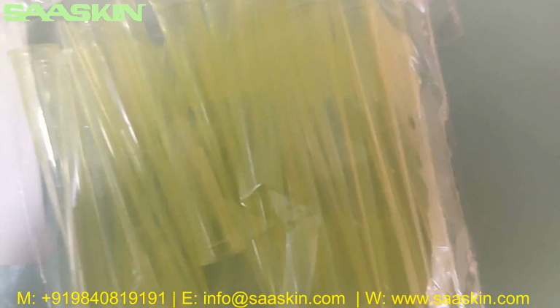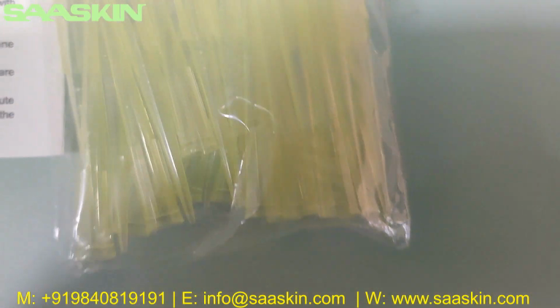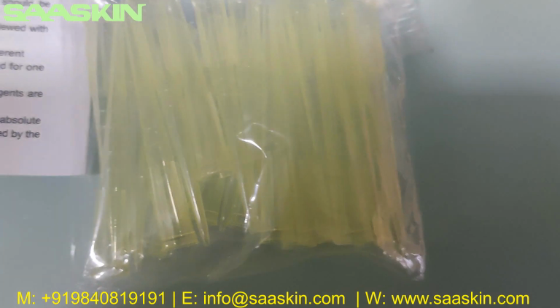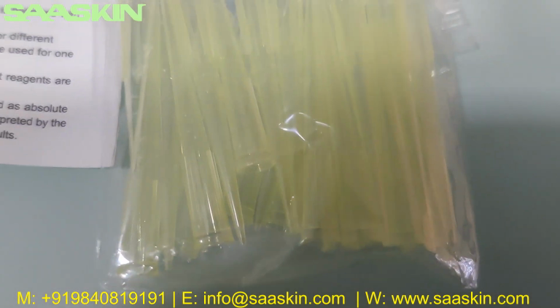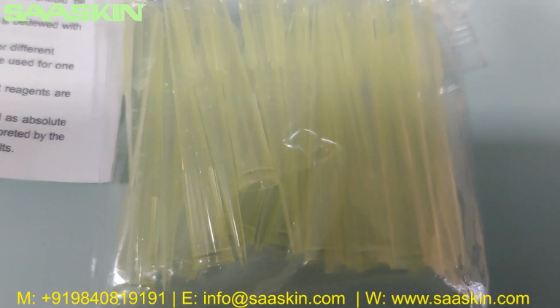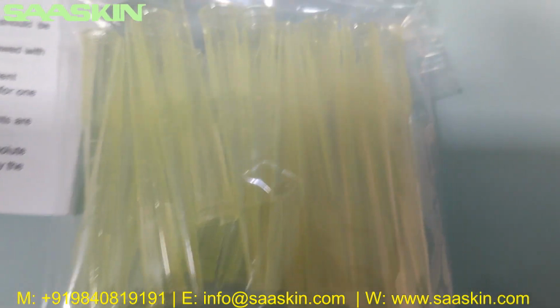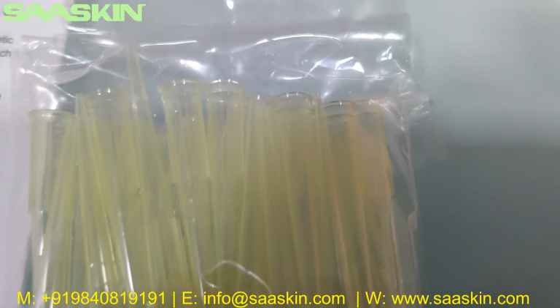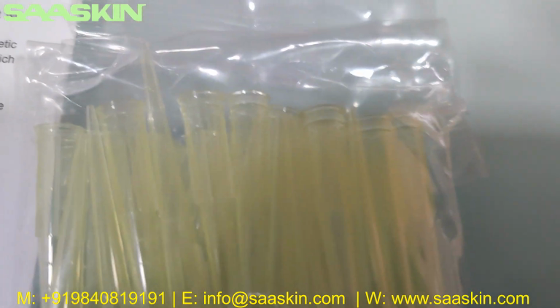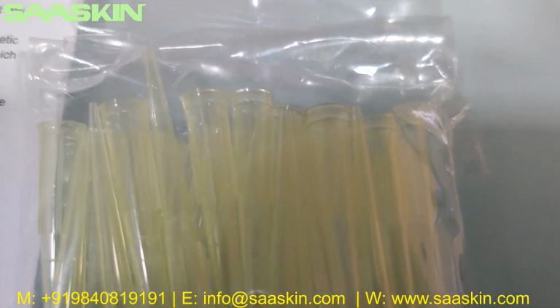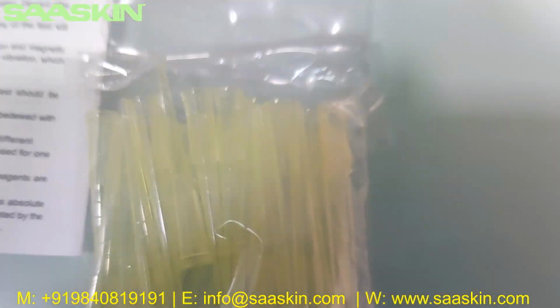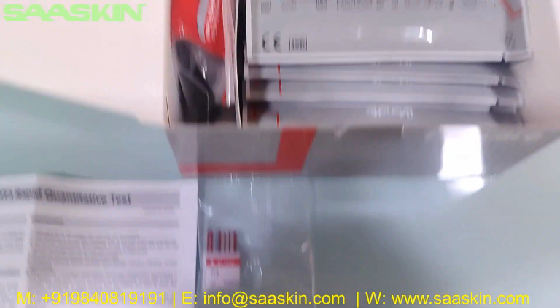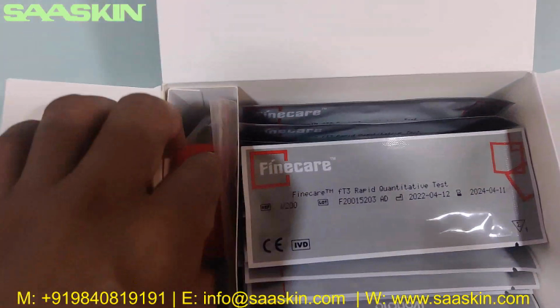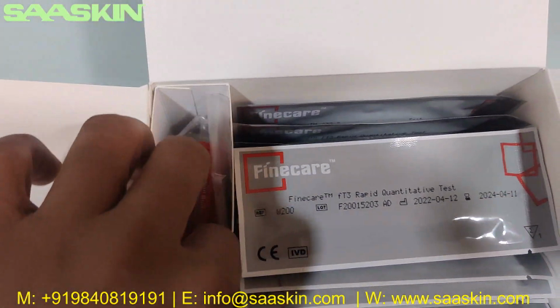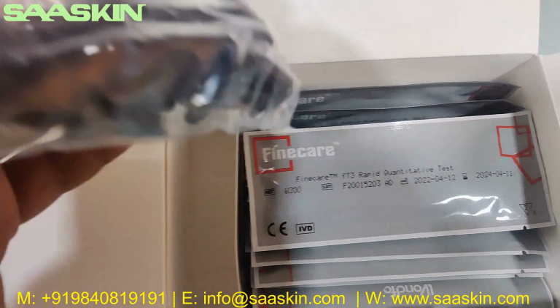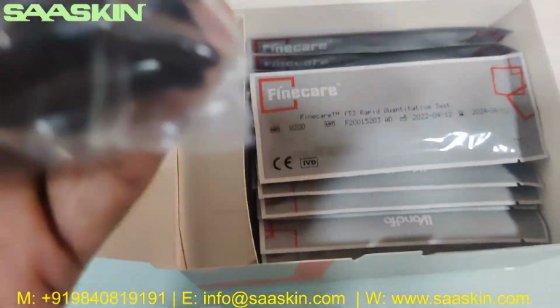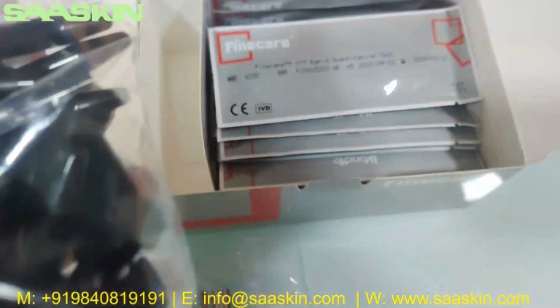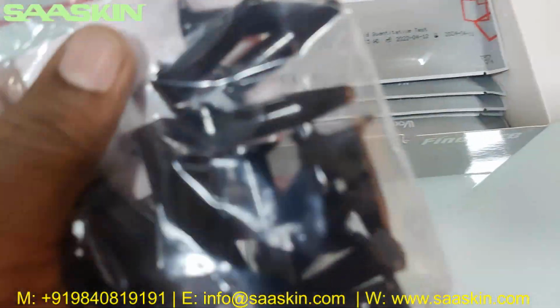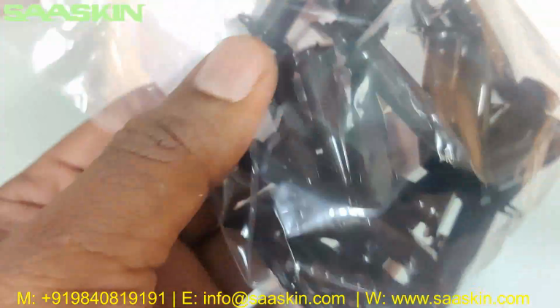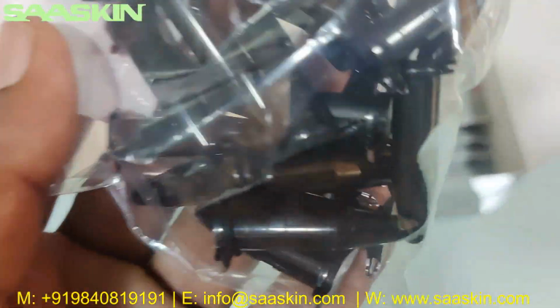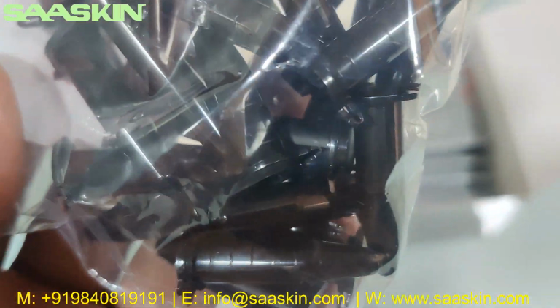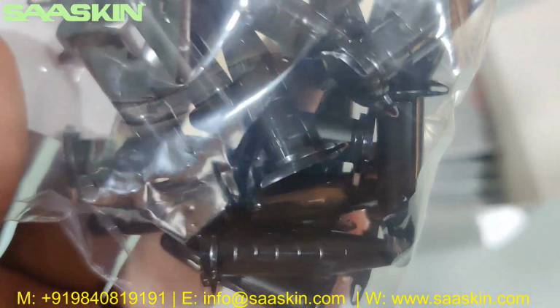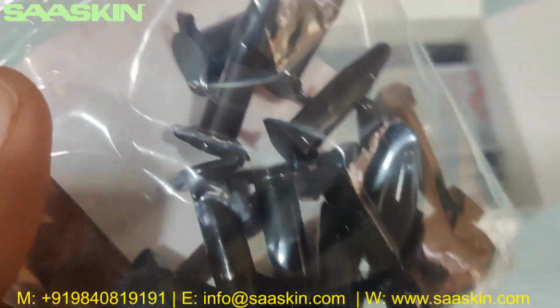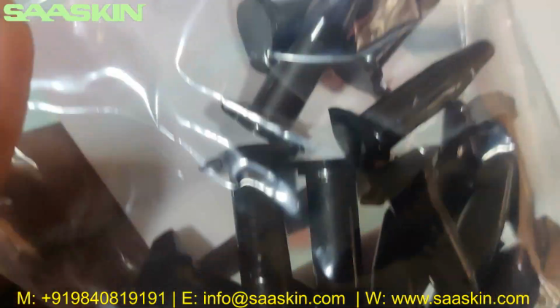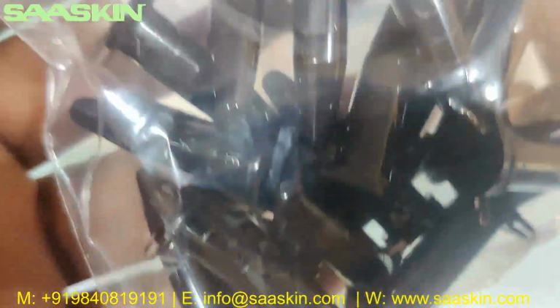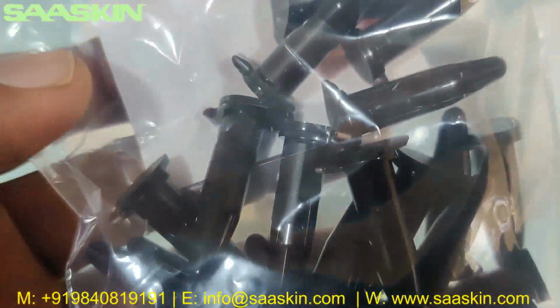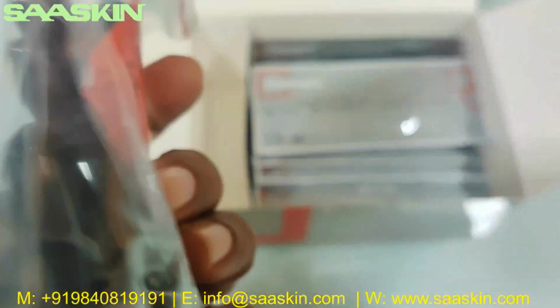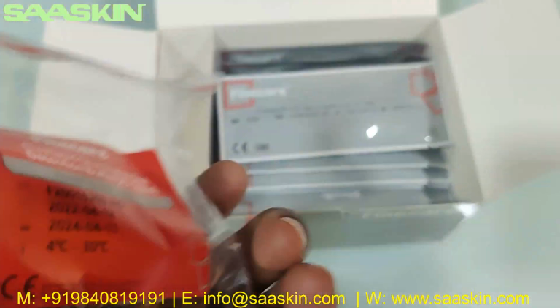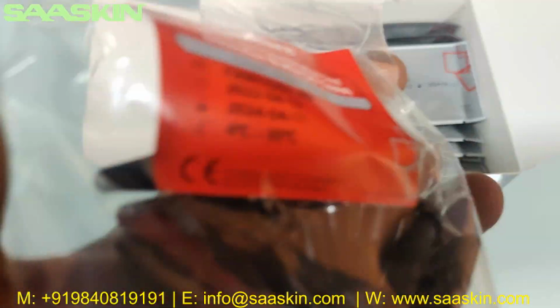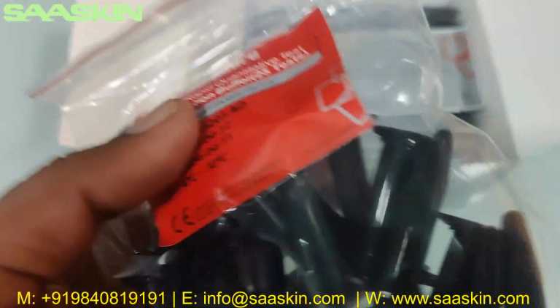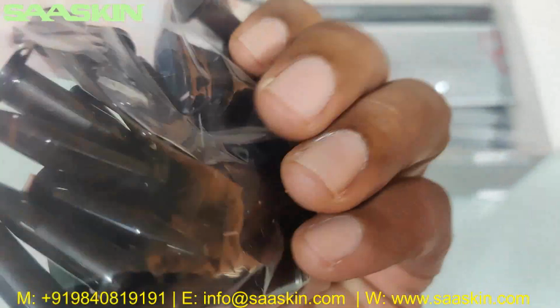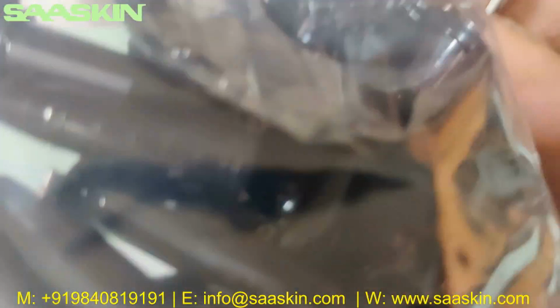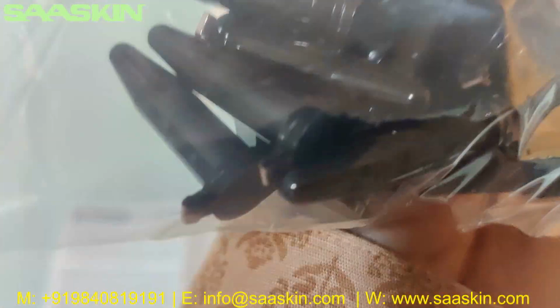You can see the 25 paper tips here. And you can also see the 25 reduction buffer liquids — they are a black-colored liquid.